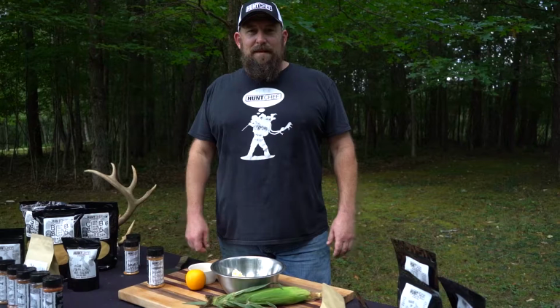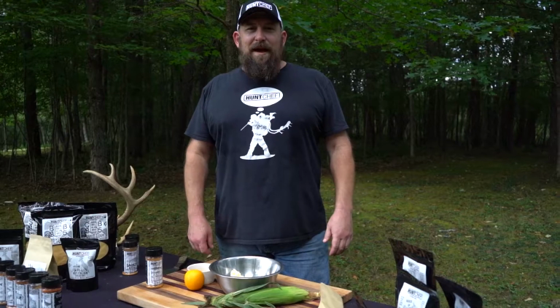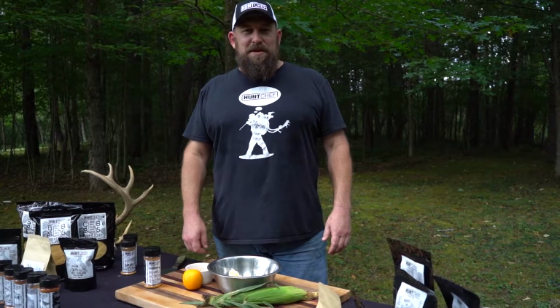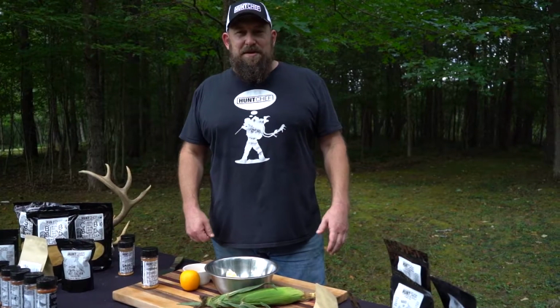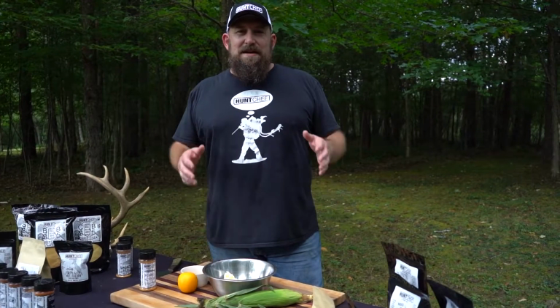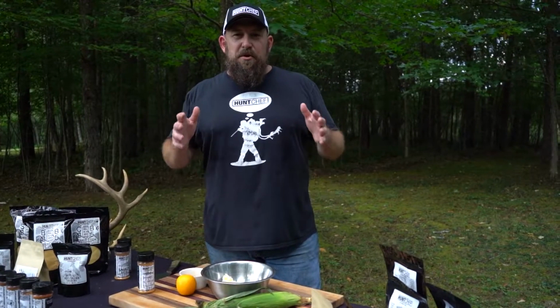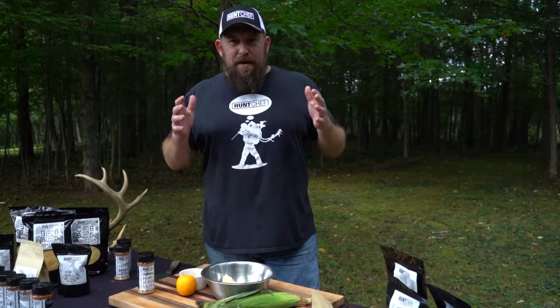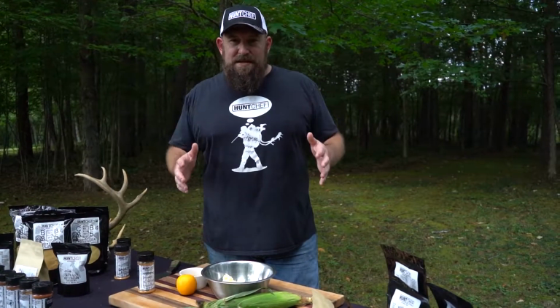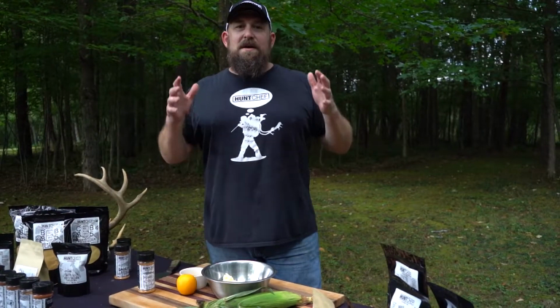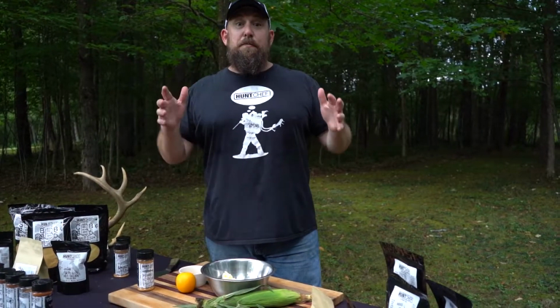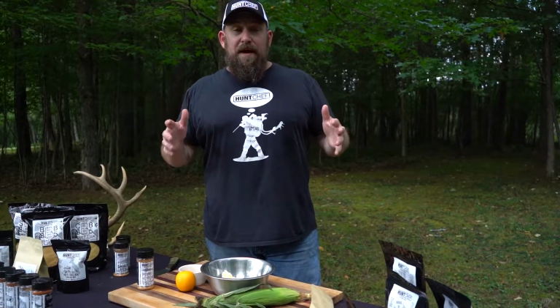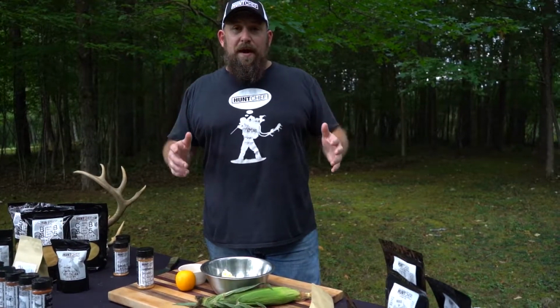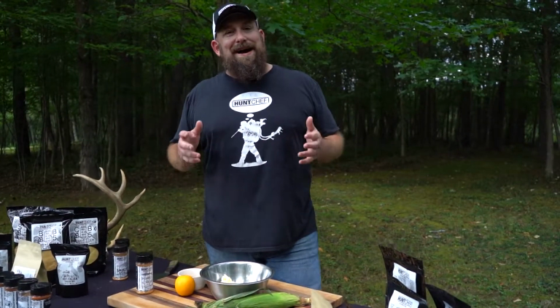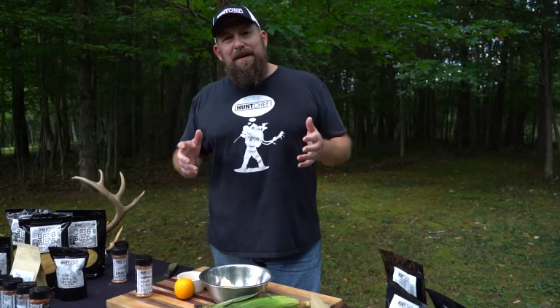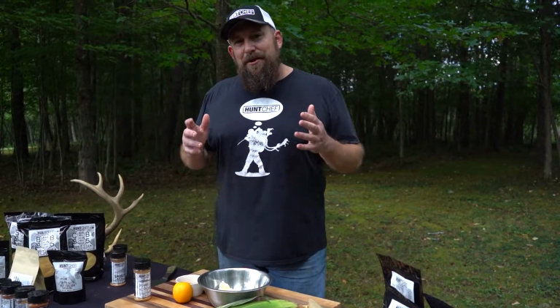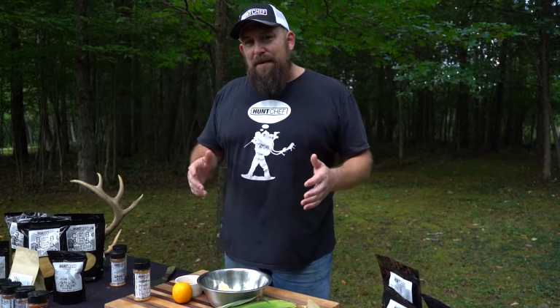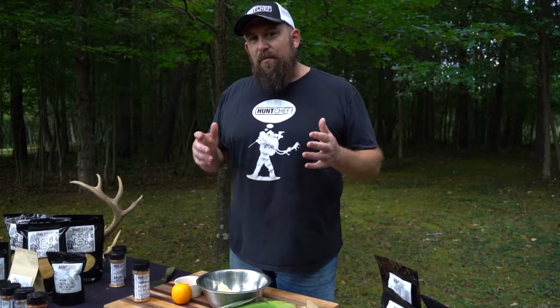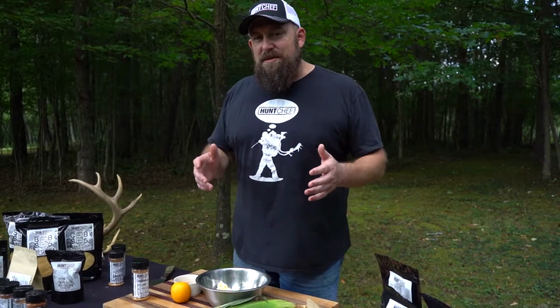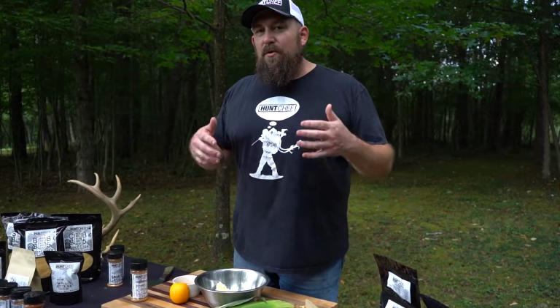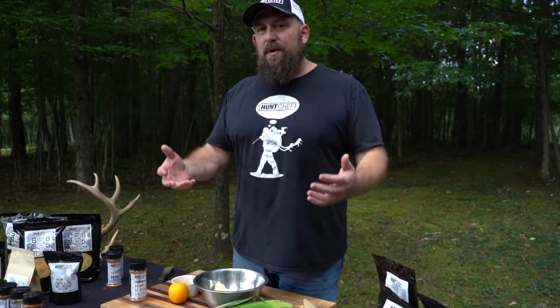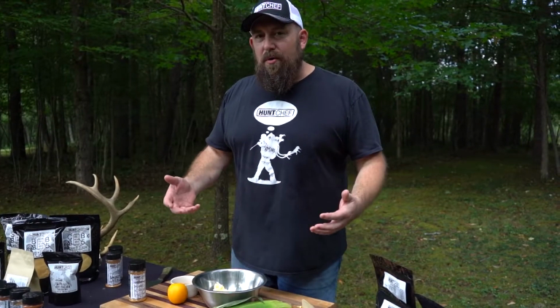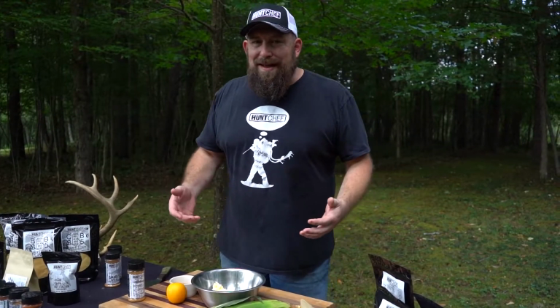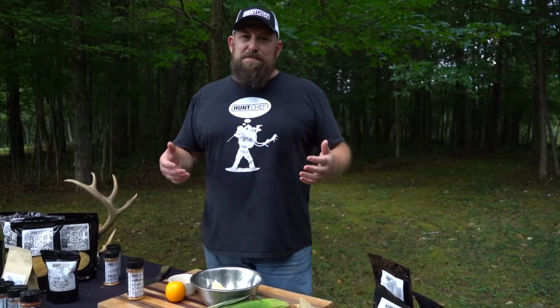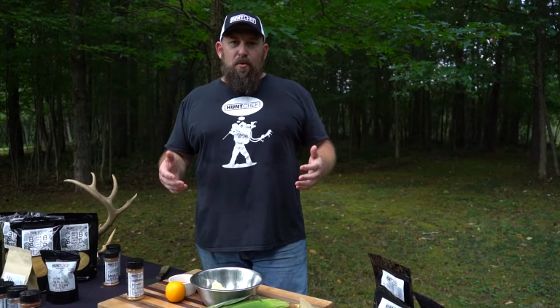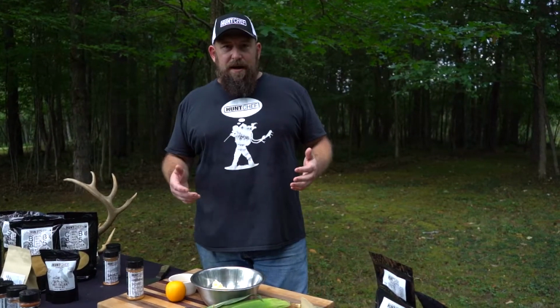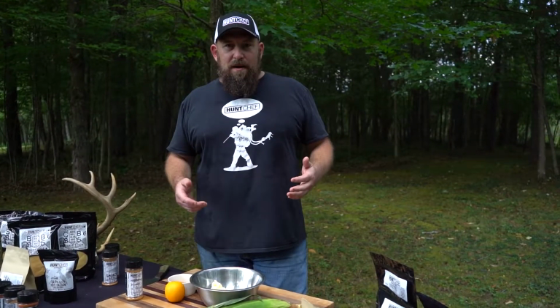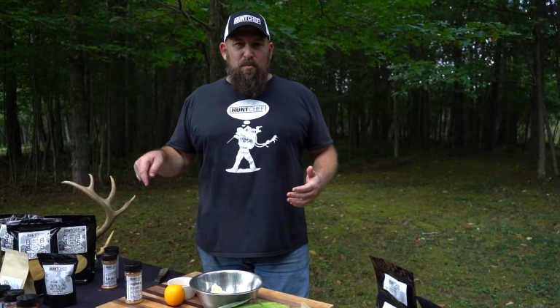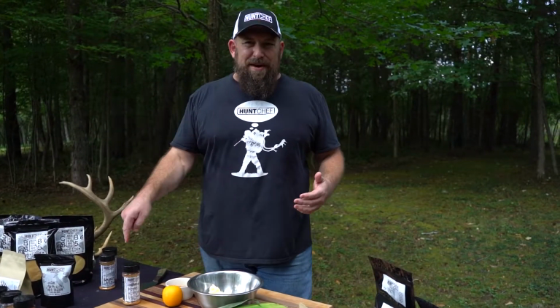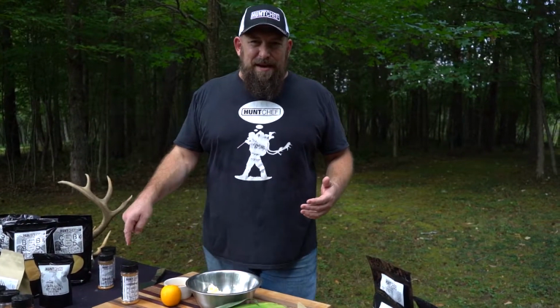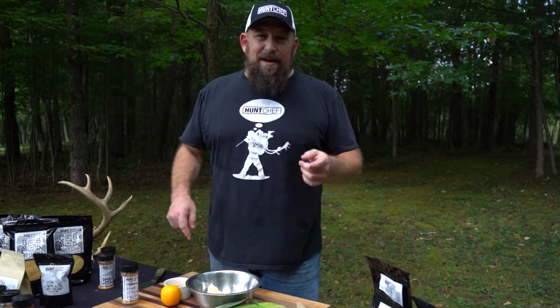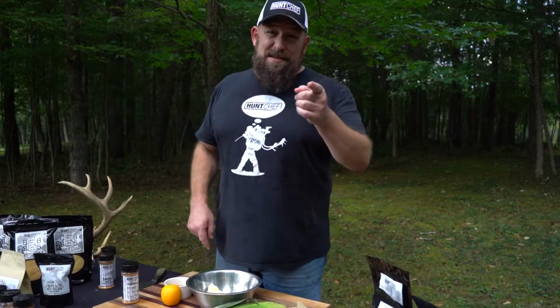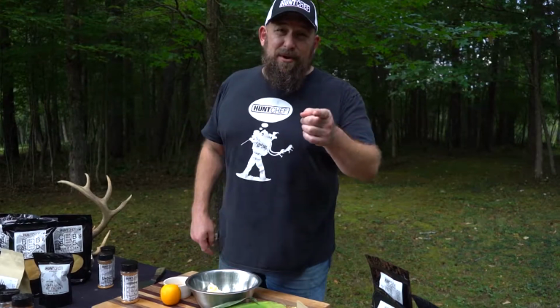Hey Hunt Chef Nation! Super easy, super flavor way to up your game for roasted or grilled corn. It's my orange honey butter with the real damn deal. Here's how we do it.